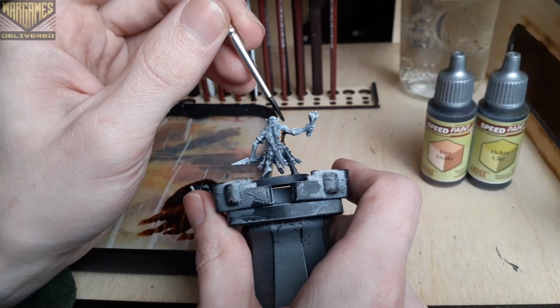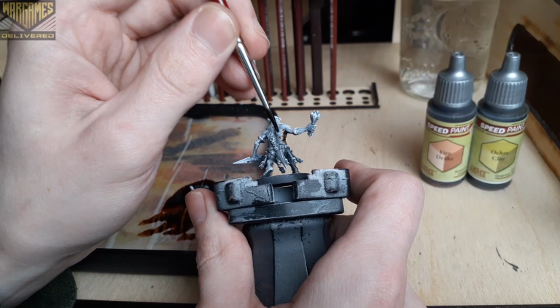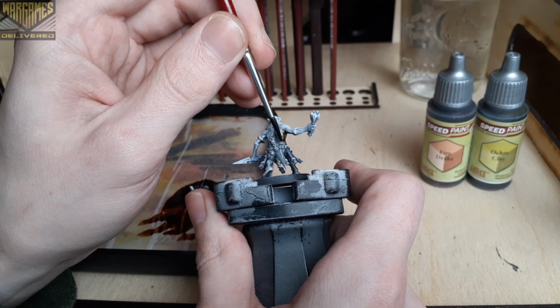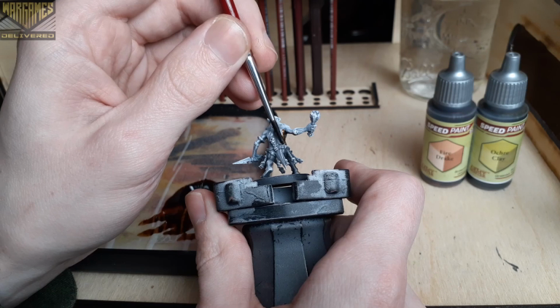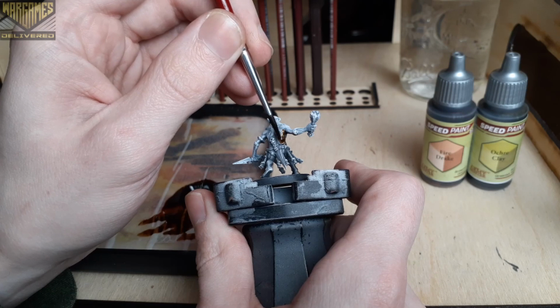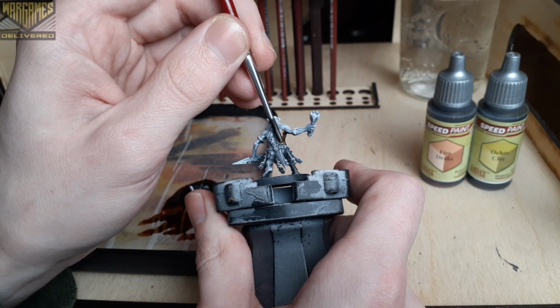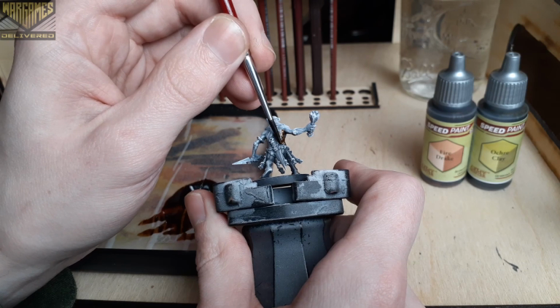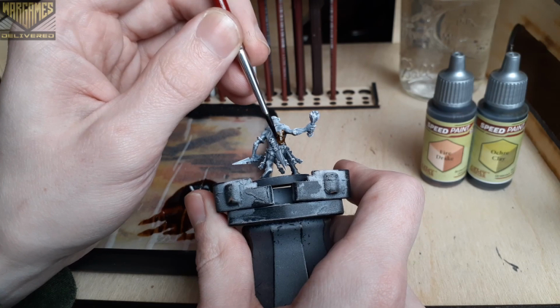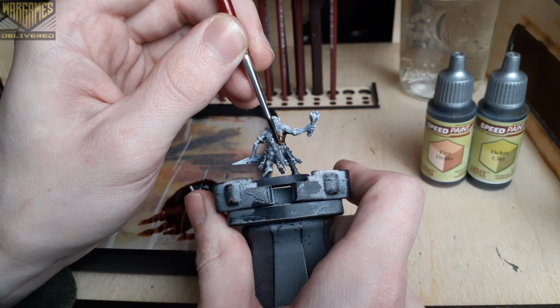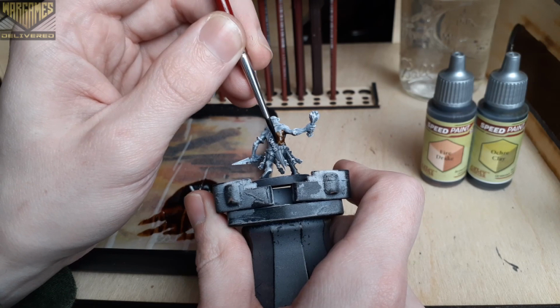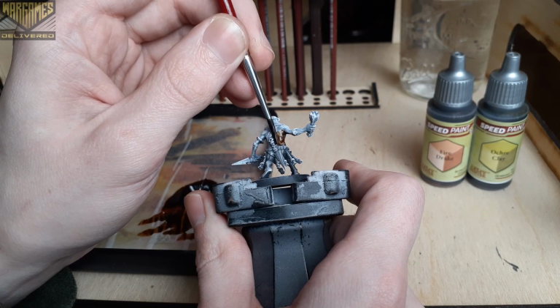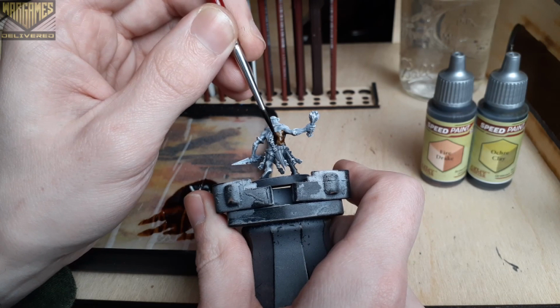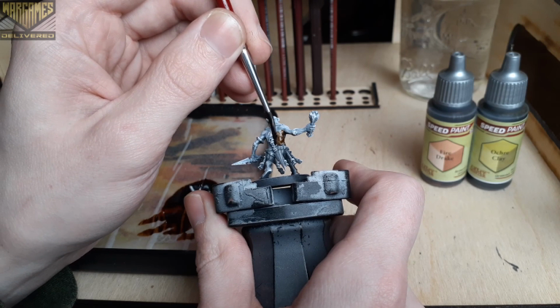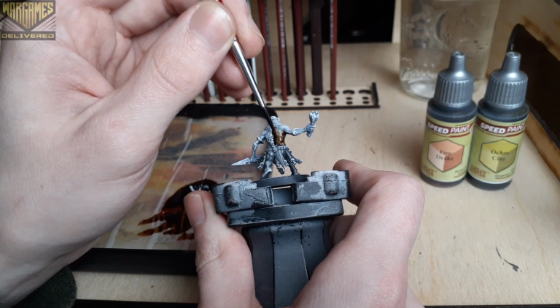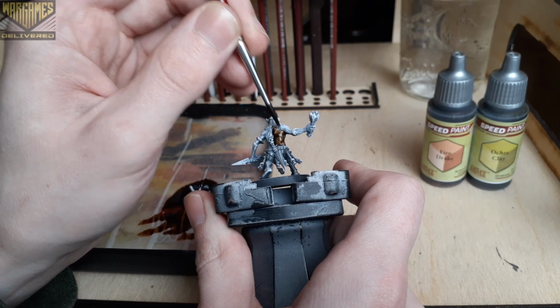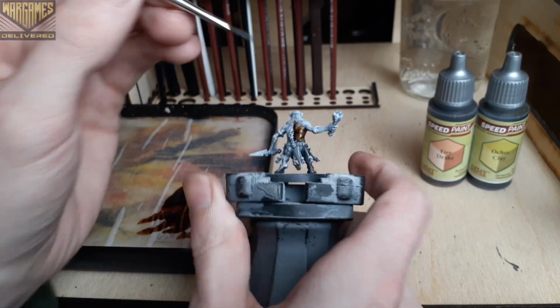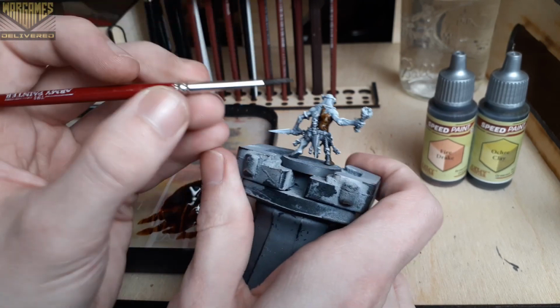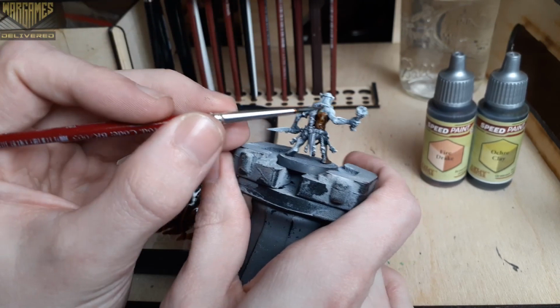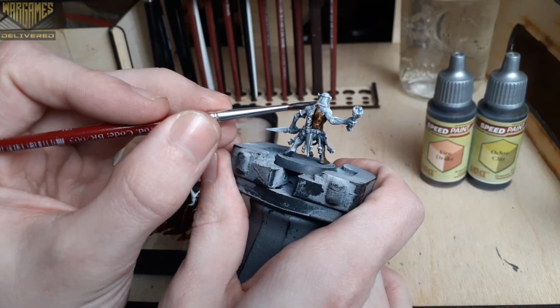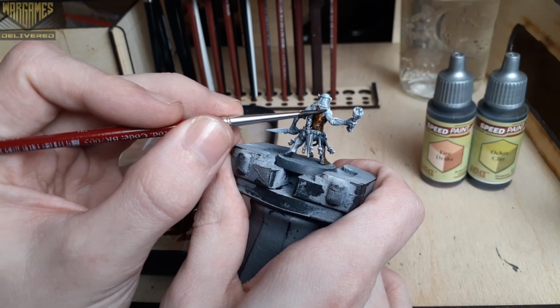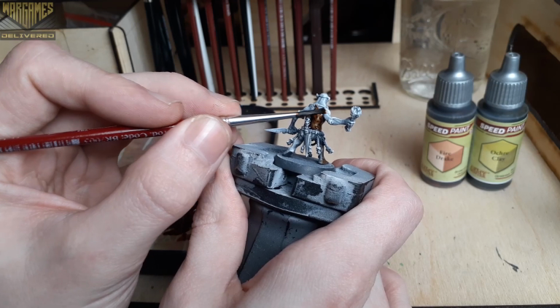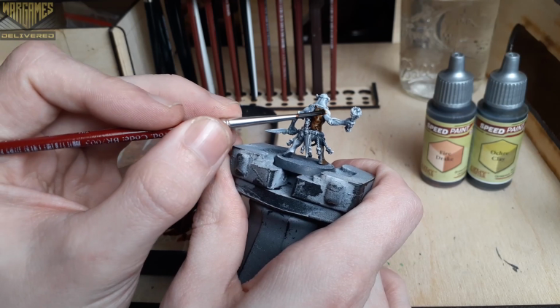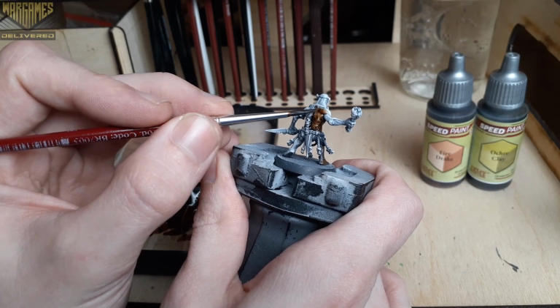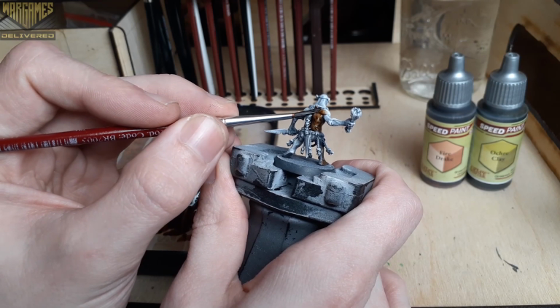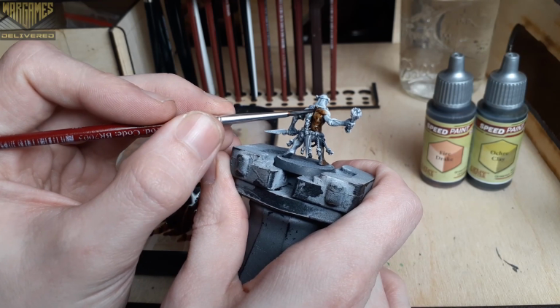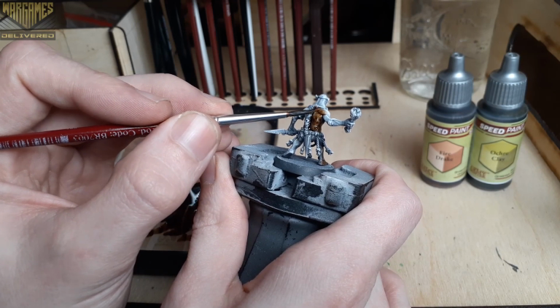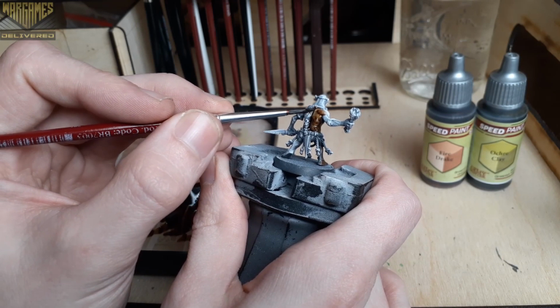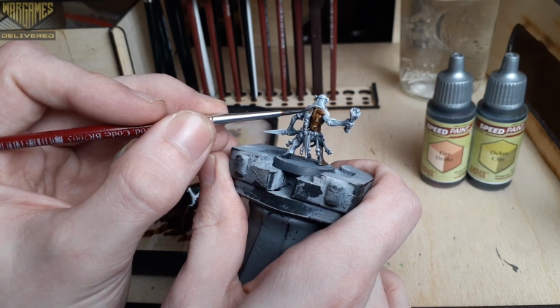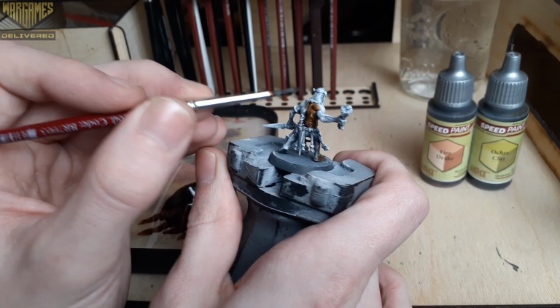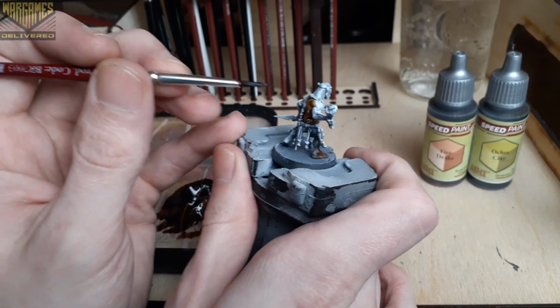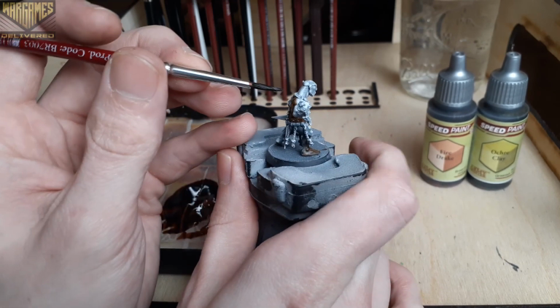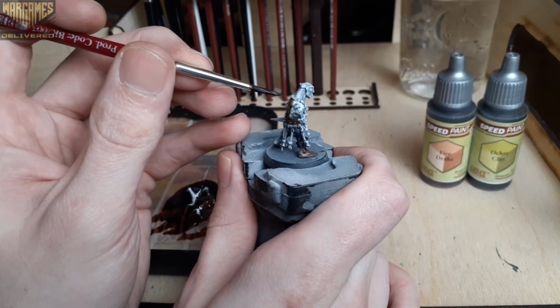For the skin tone of the Hobgrat, I'm going to use a 2 to 1 blend of Fire Drake and Ochre Clay, and we're going to let the Slap Chop basing method do most of the work here.